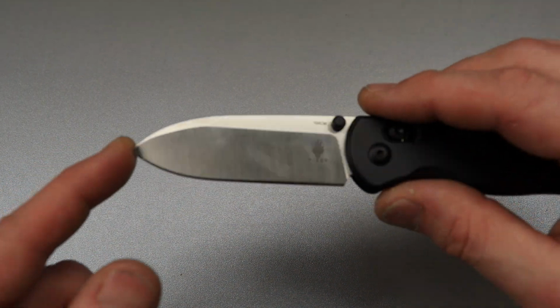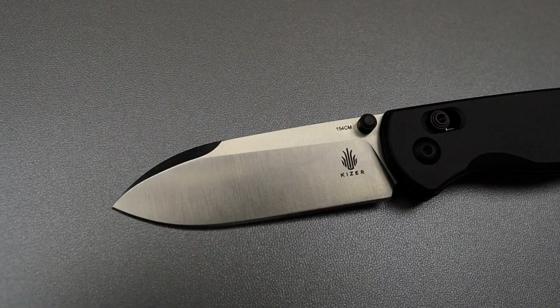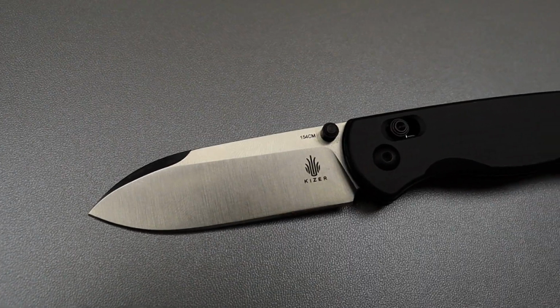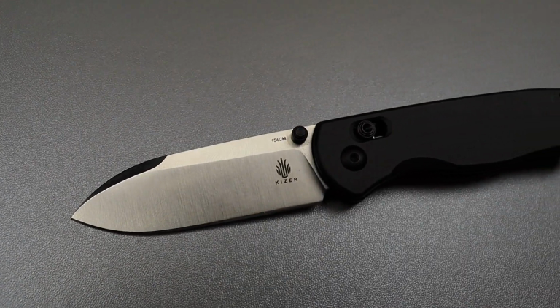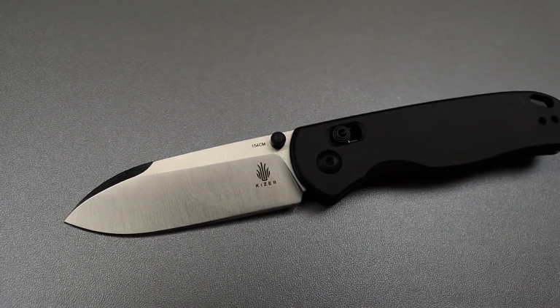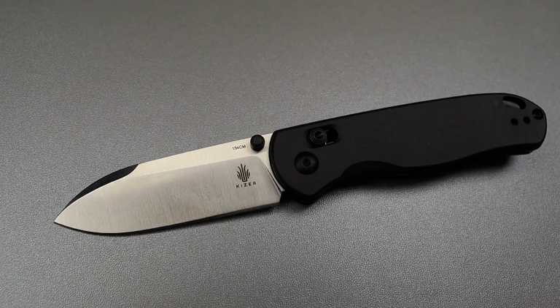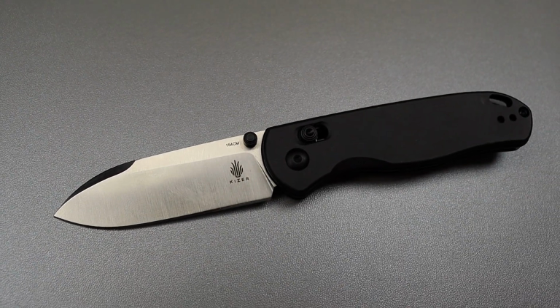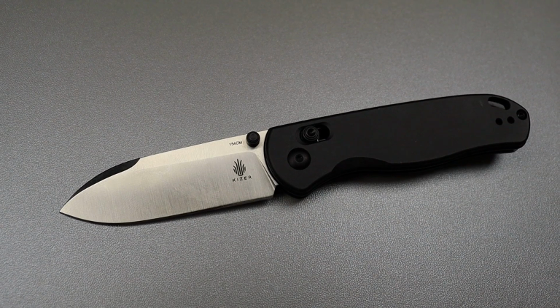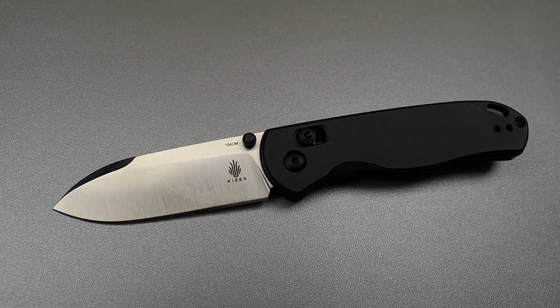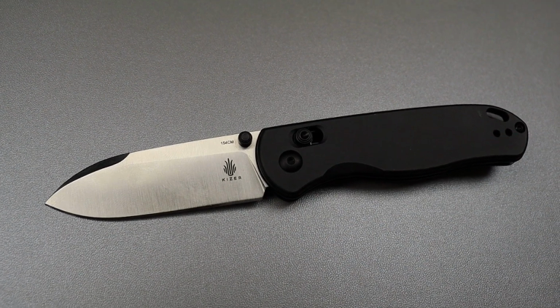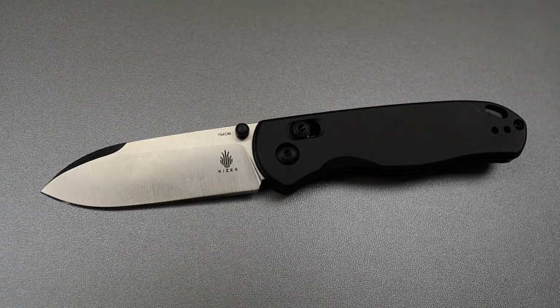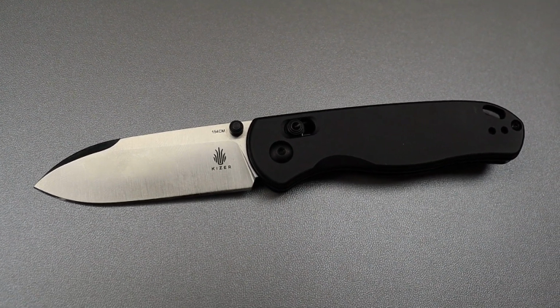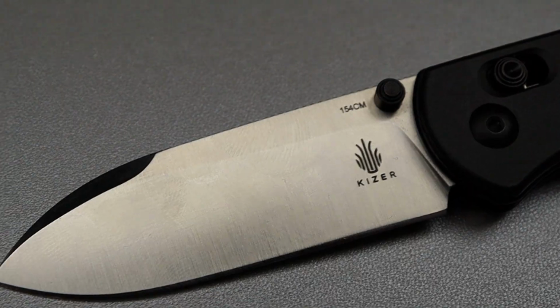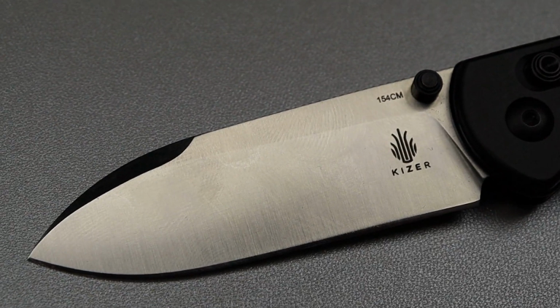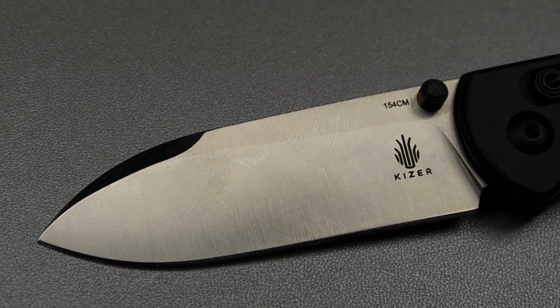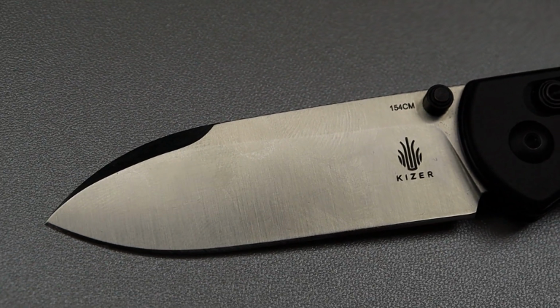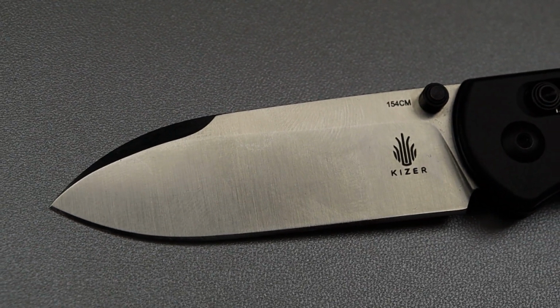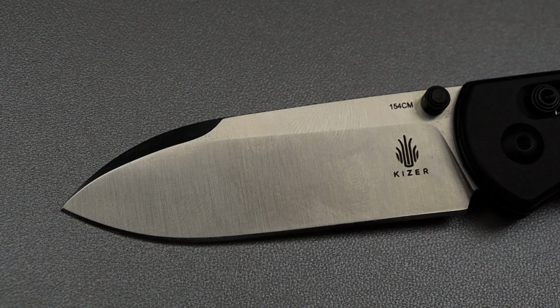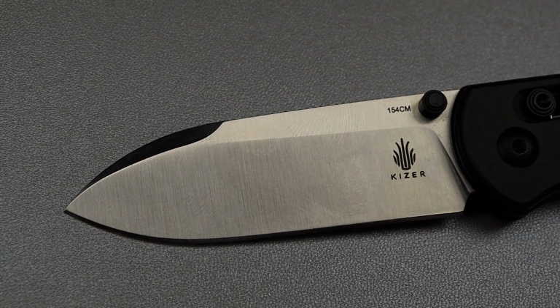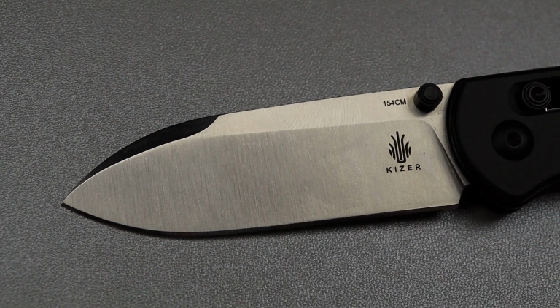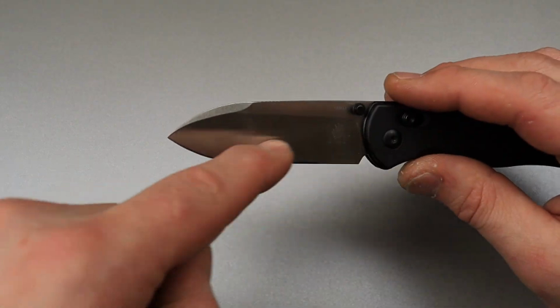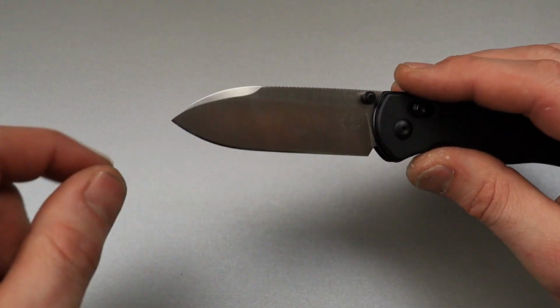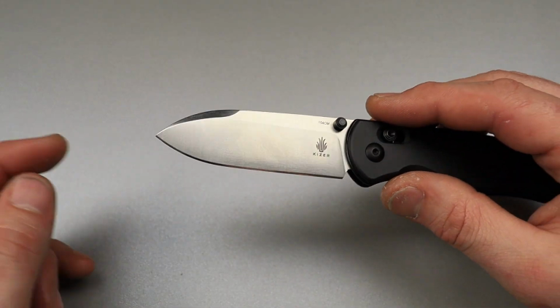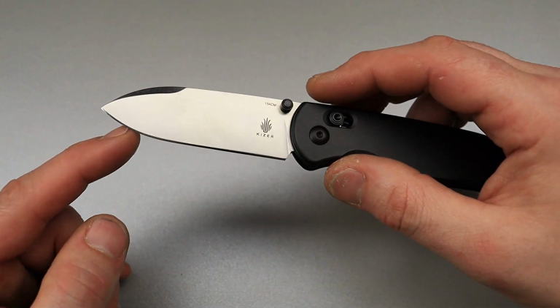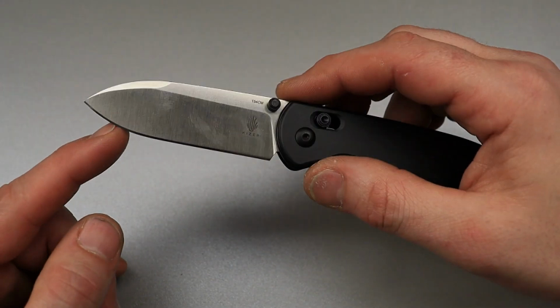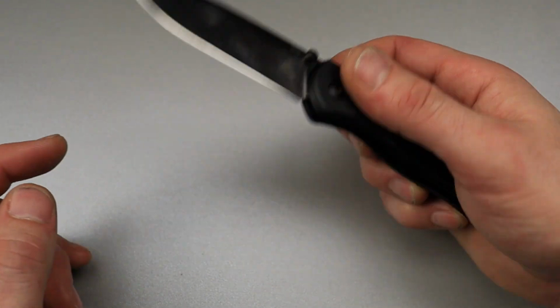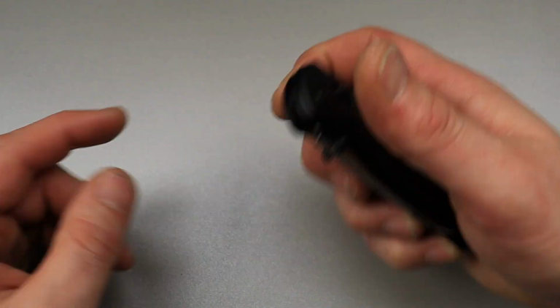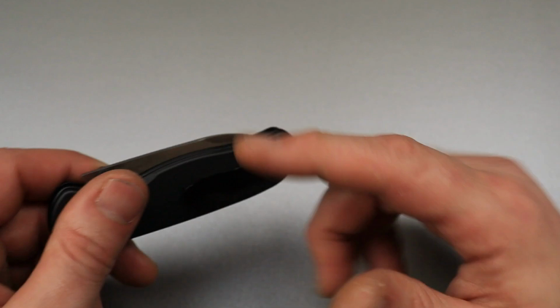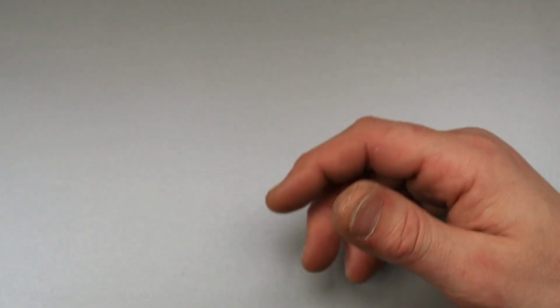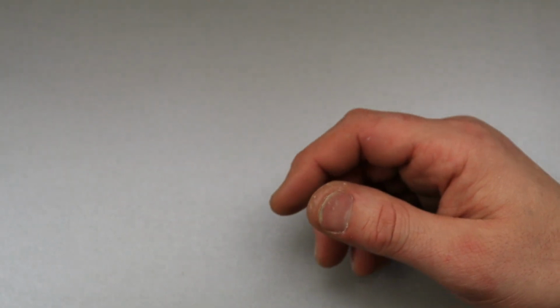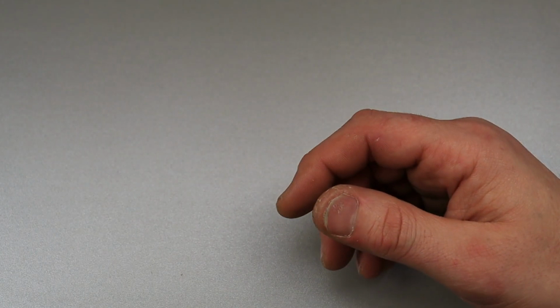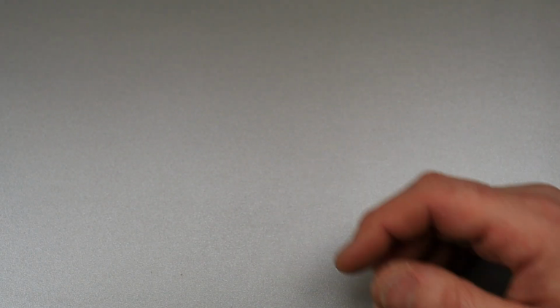I would call this a Spanish spear point. Spanish spear points are the same thing as a regular spear point, but usually the tip is just a little bit lower than the center of the pivot. I would have taken spear point if that's what you said.